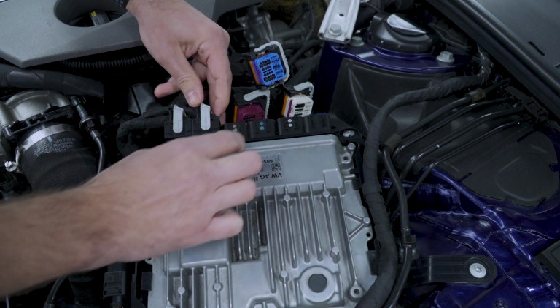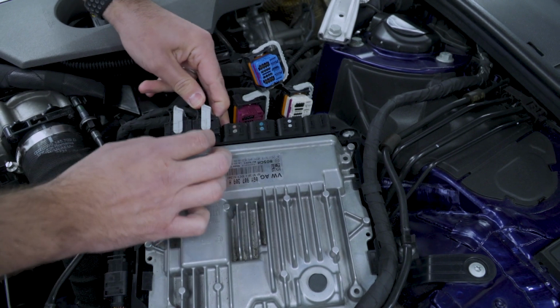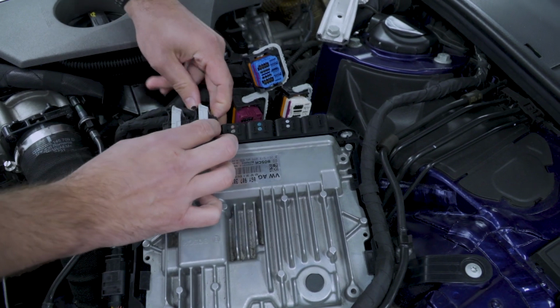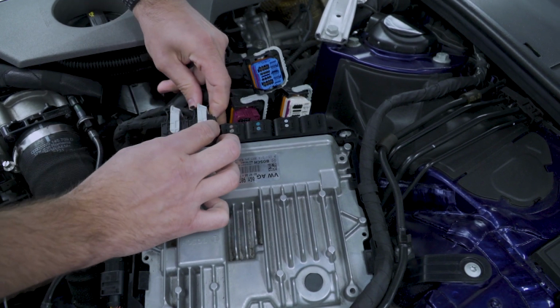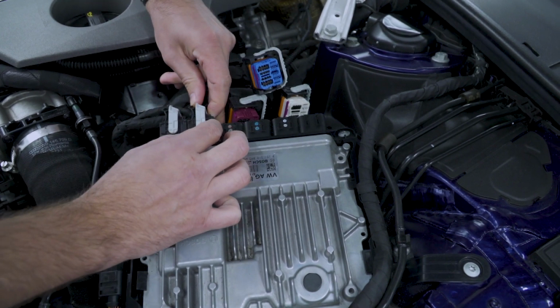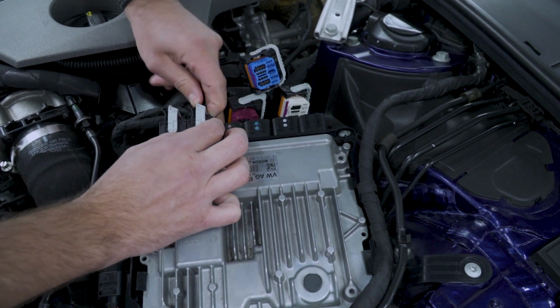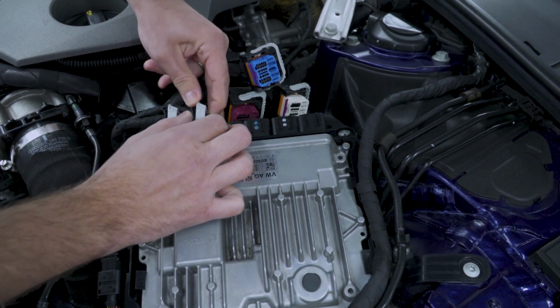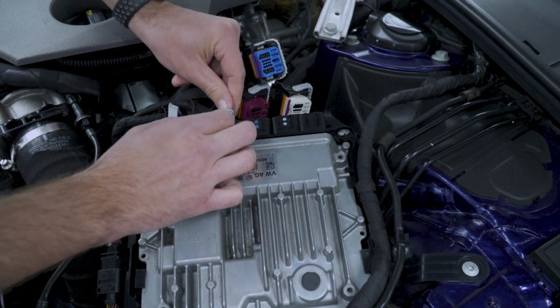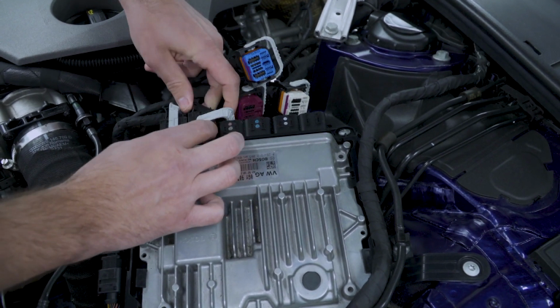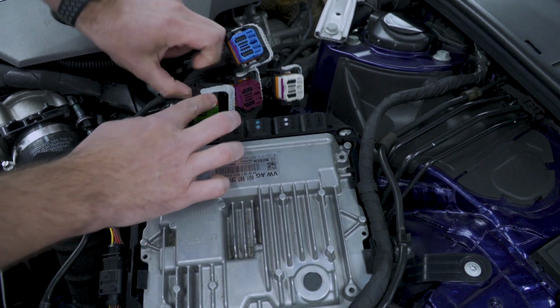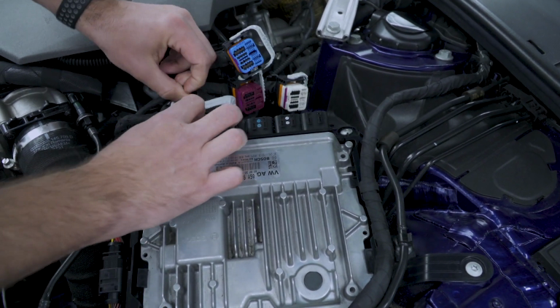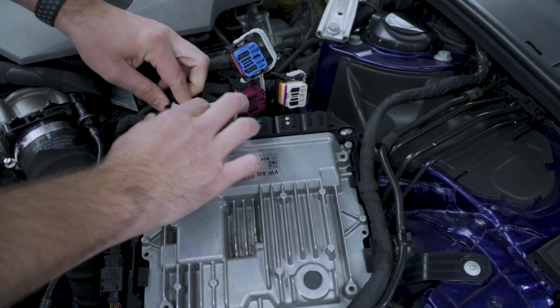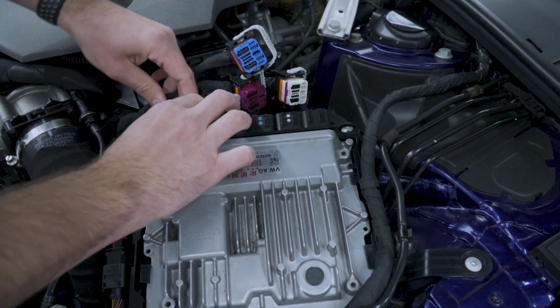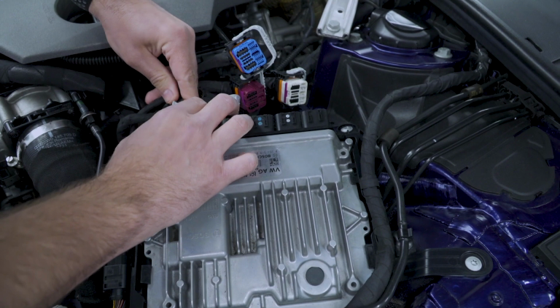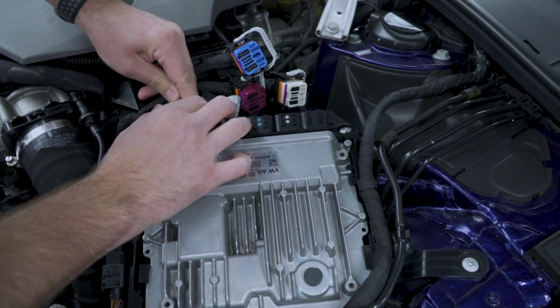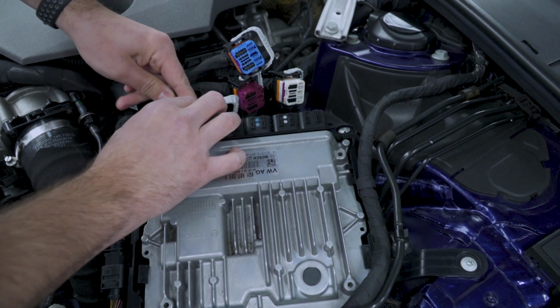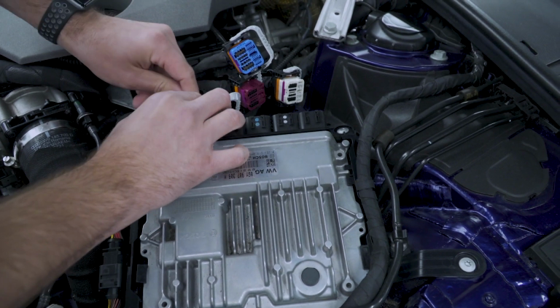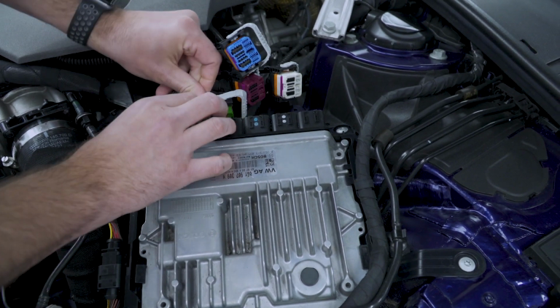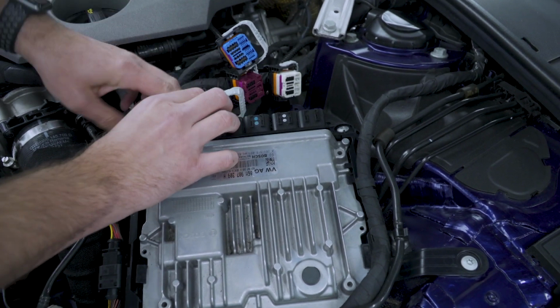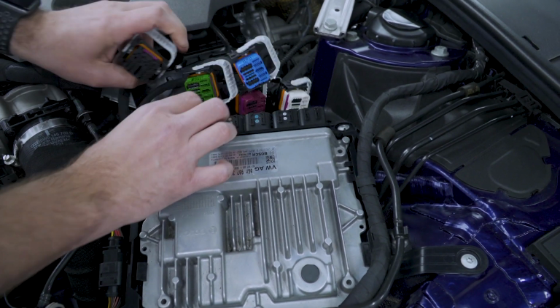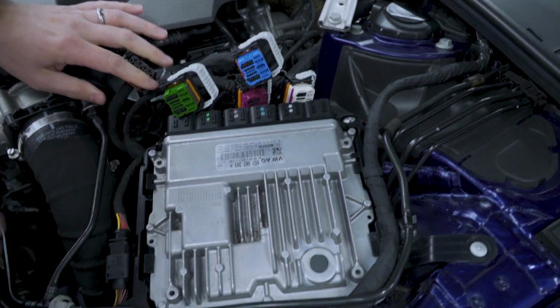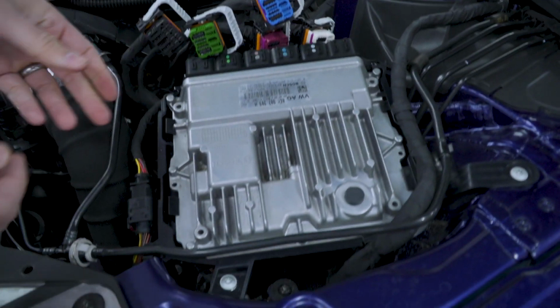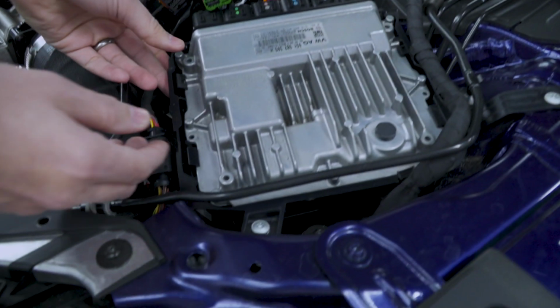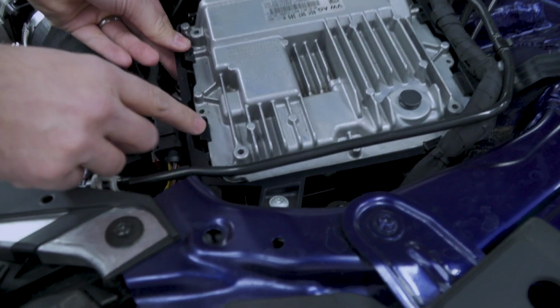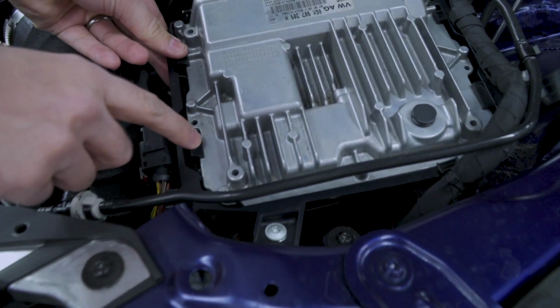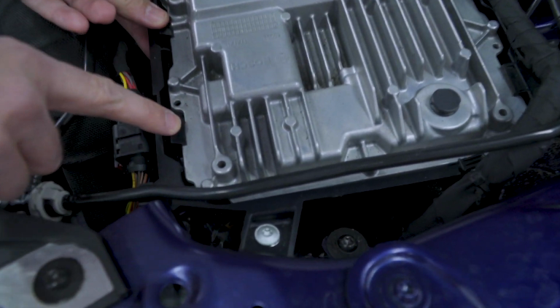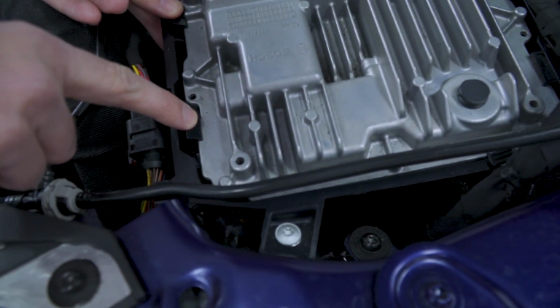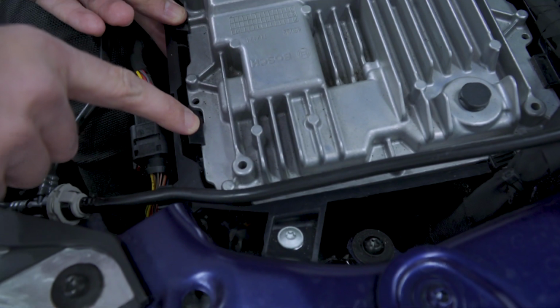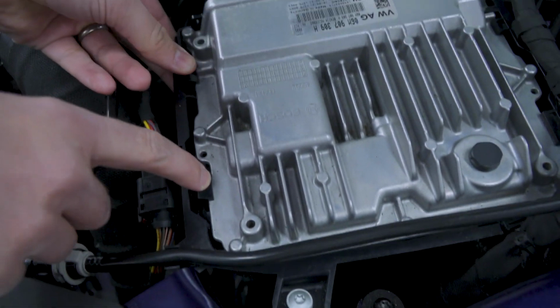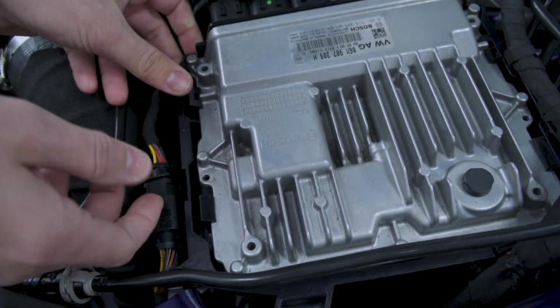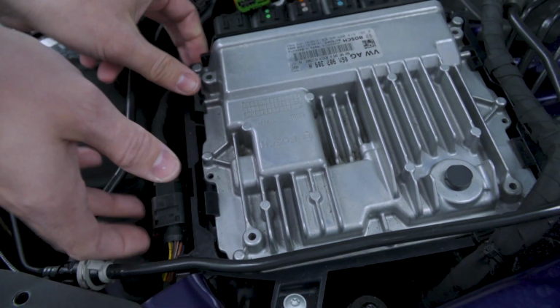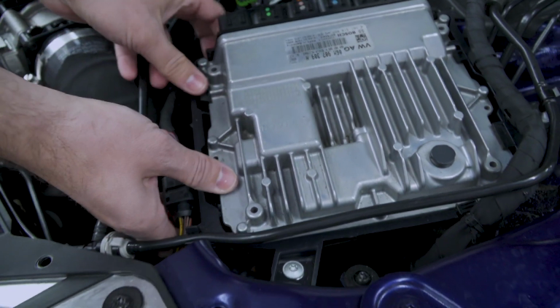This doesn't require much force at all. Next, we're going to take these tabs here and pull them back so the ECU can pop out.